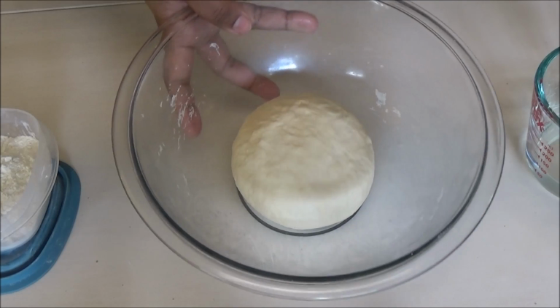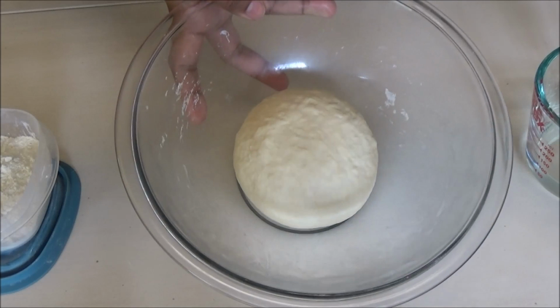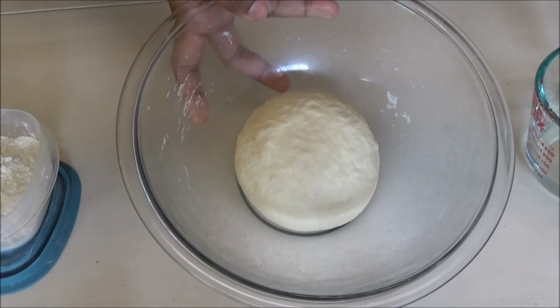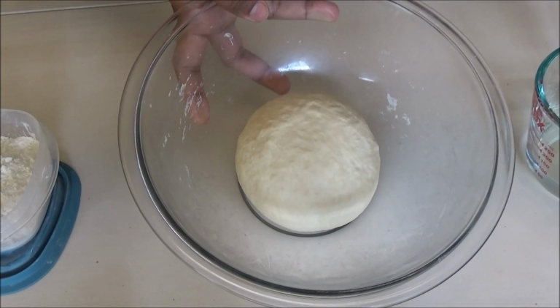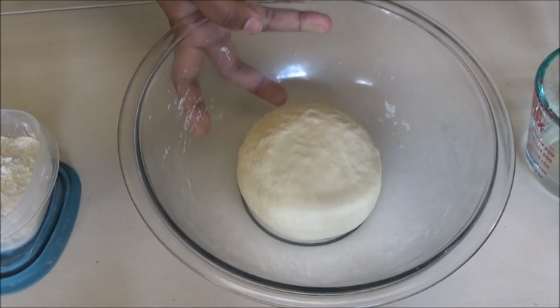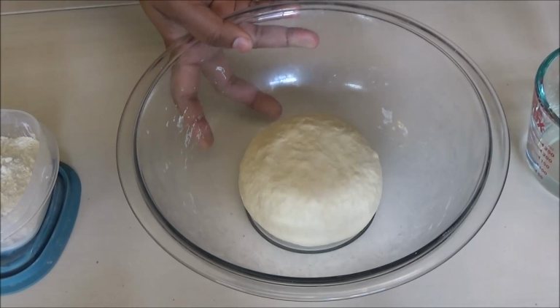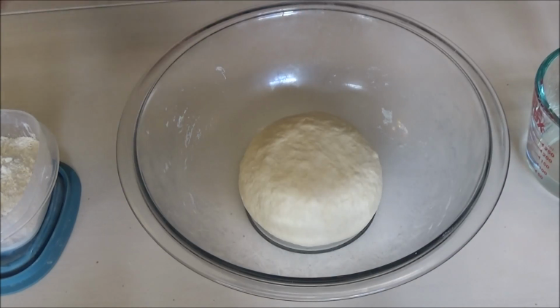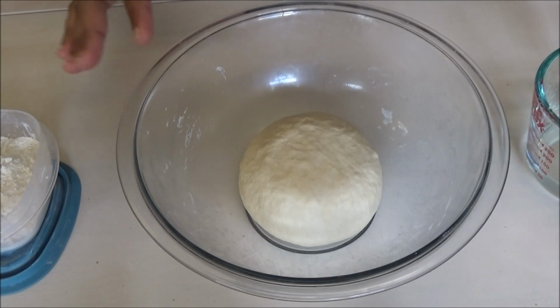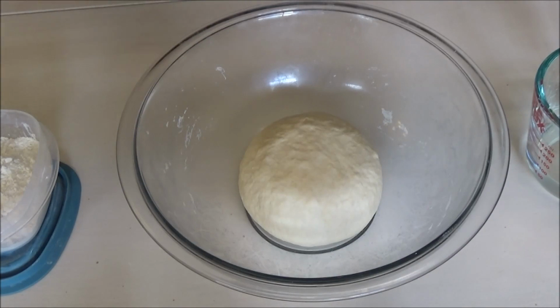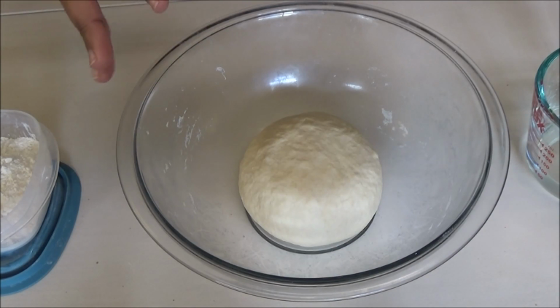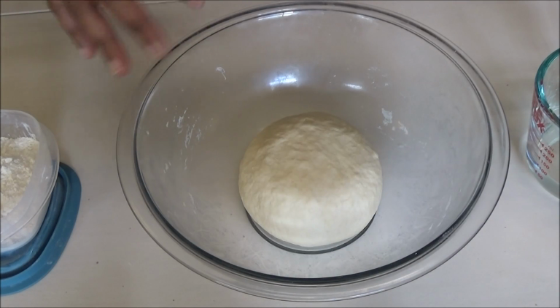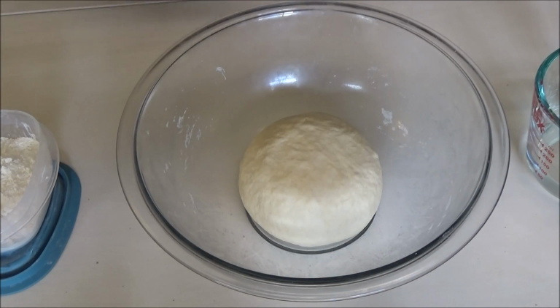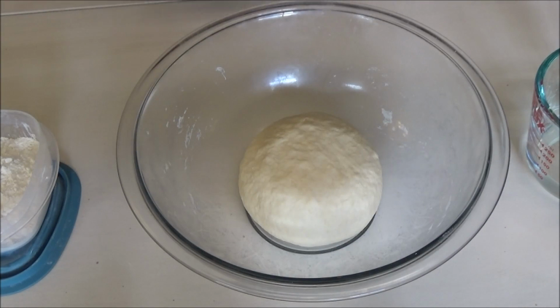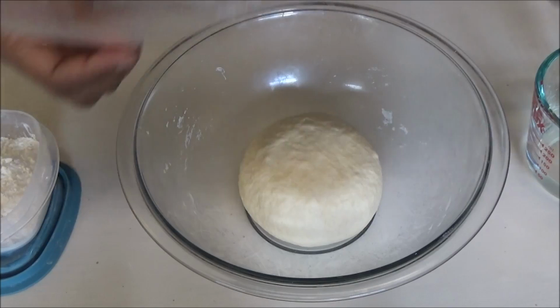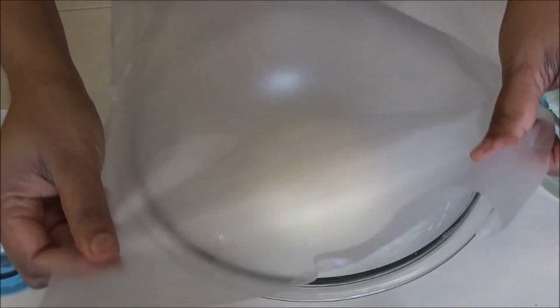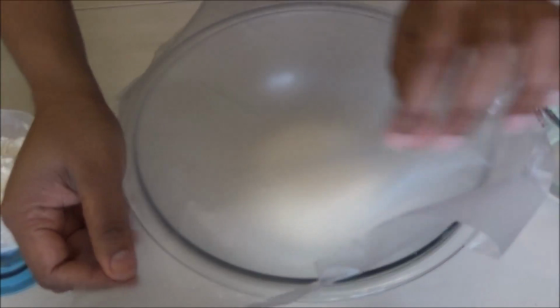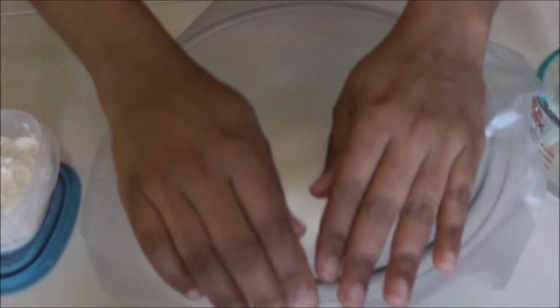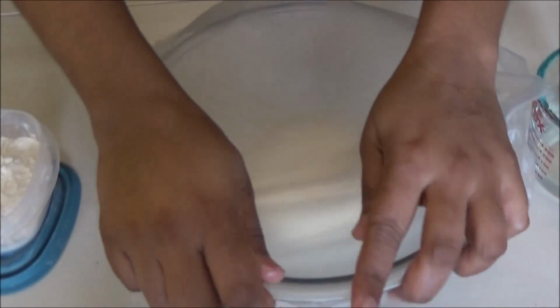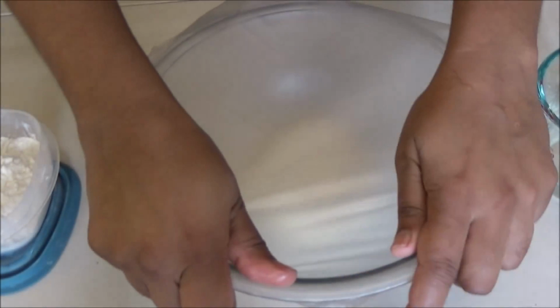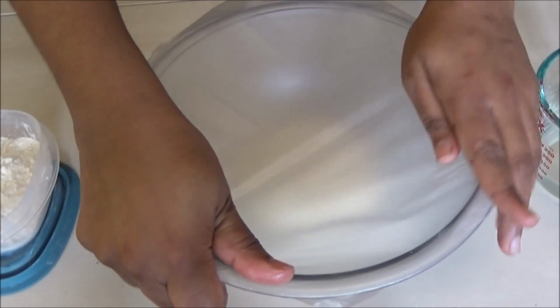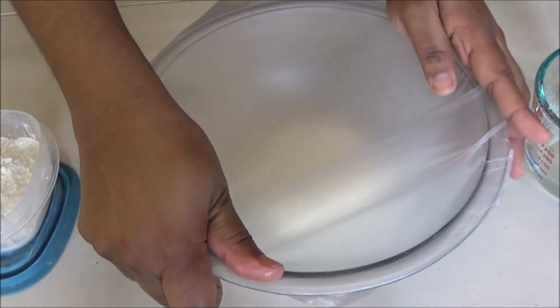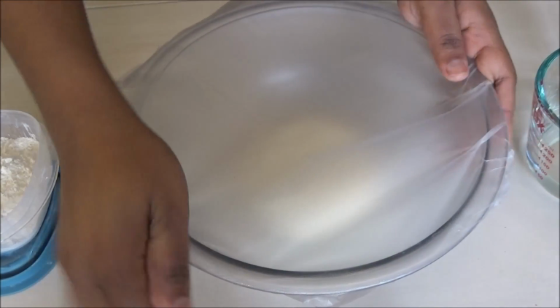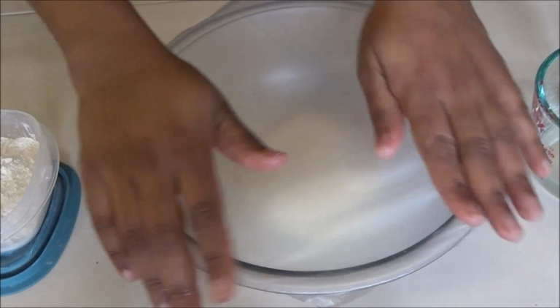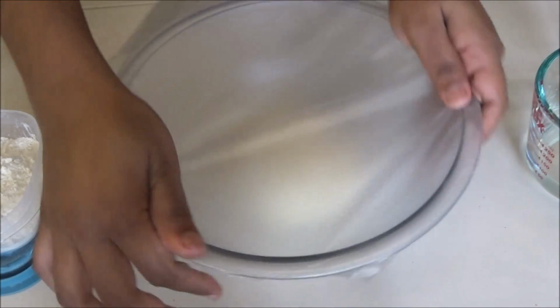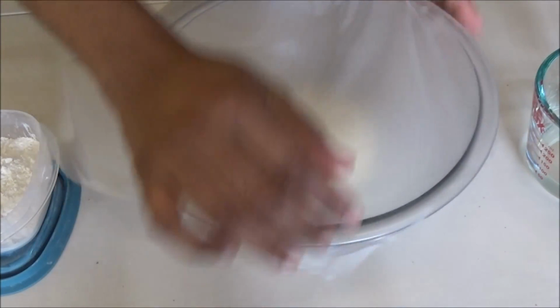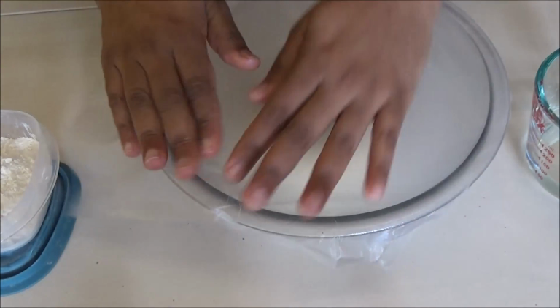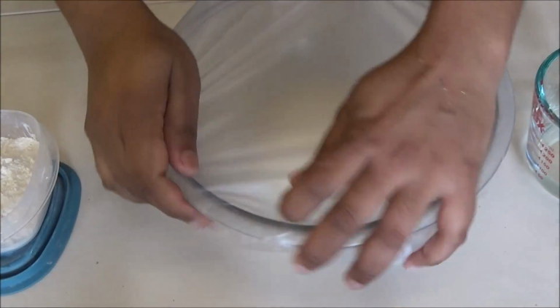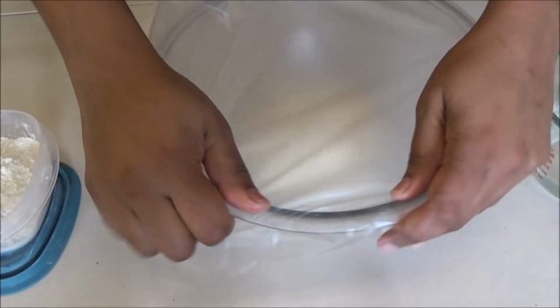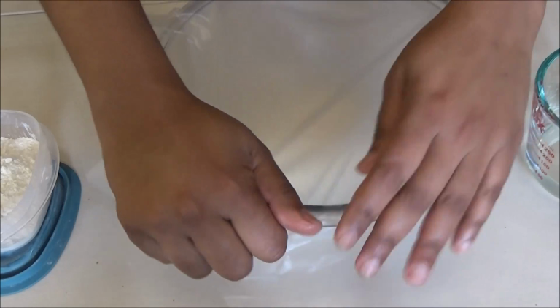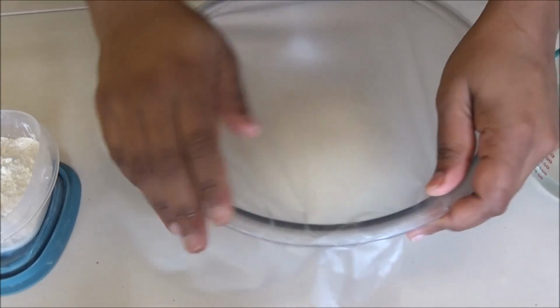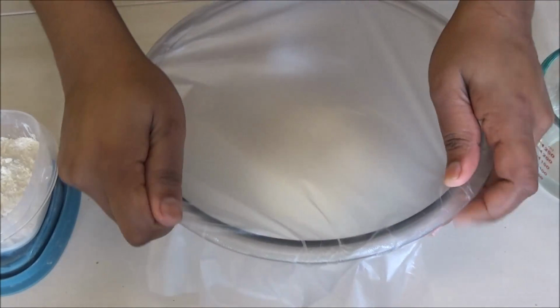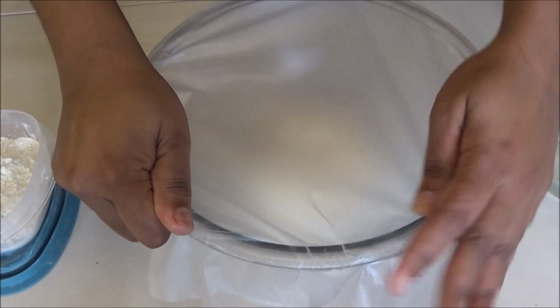After you finish kneading your dough for about two to three minutes and it's pretty smooth and supple, cover it and store it in a warm place. I've stopped putting it in my microwave and have actually started putting it in my oven.